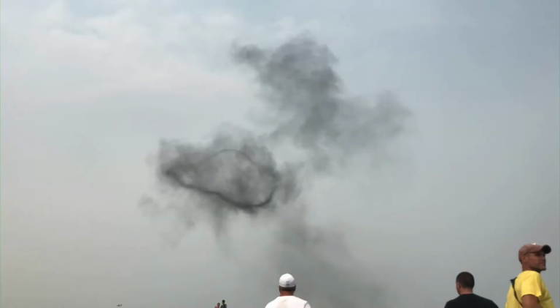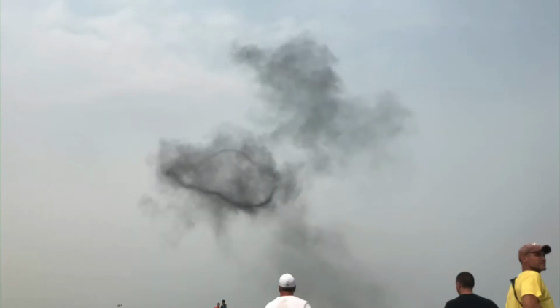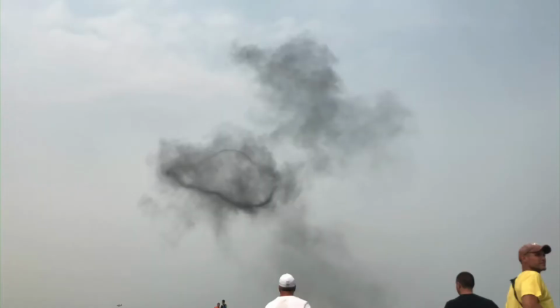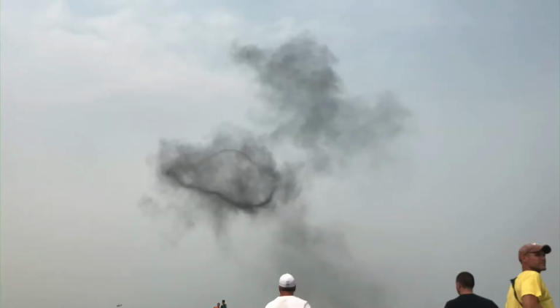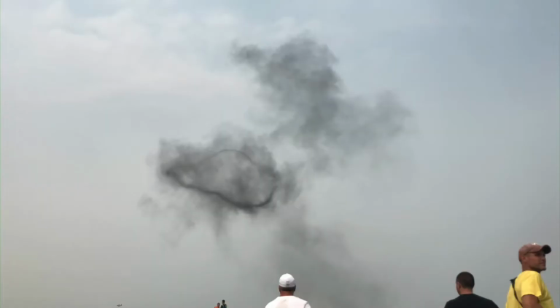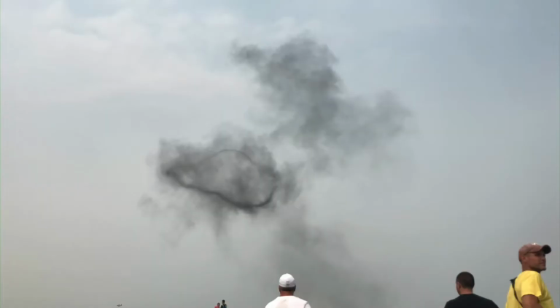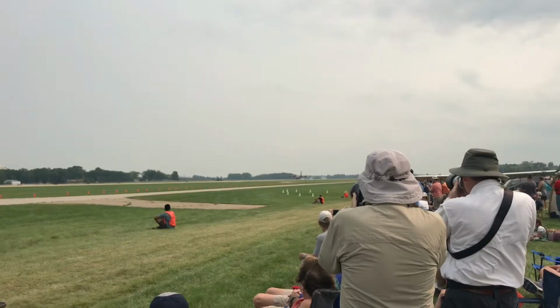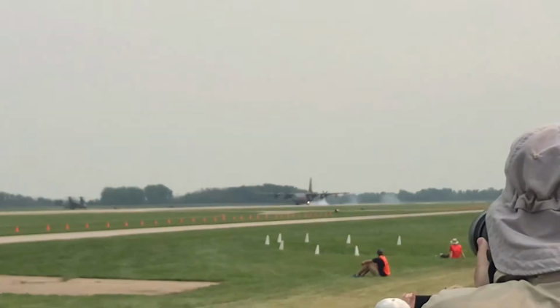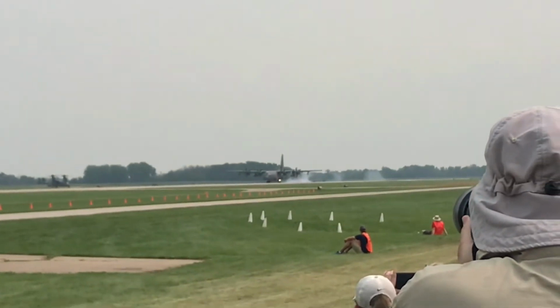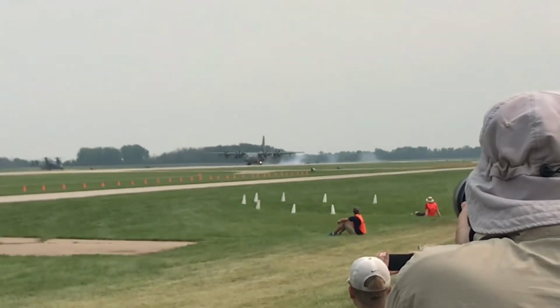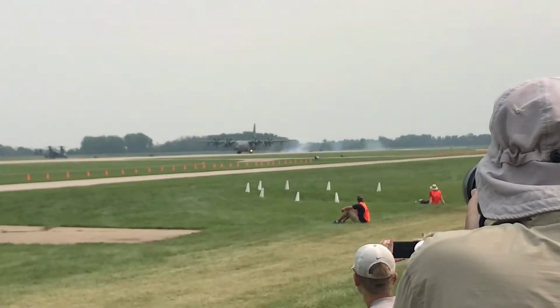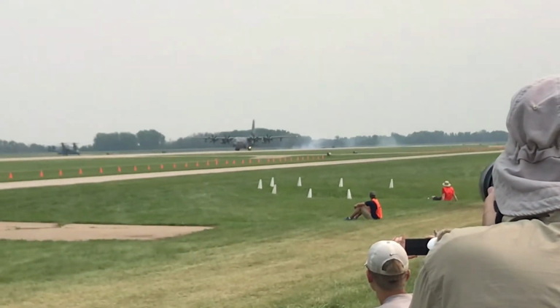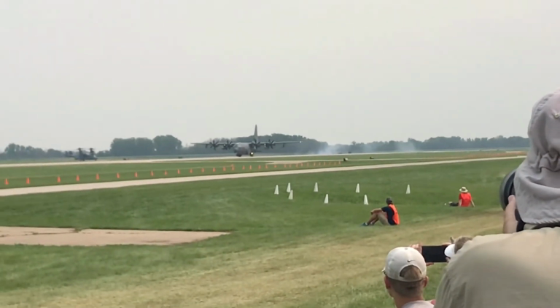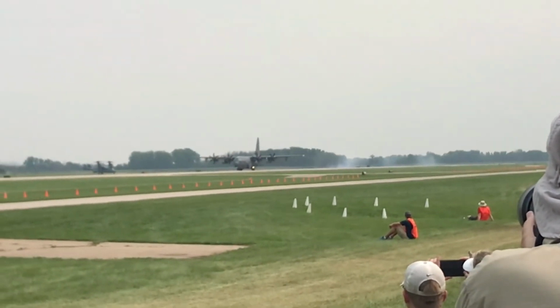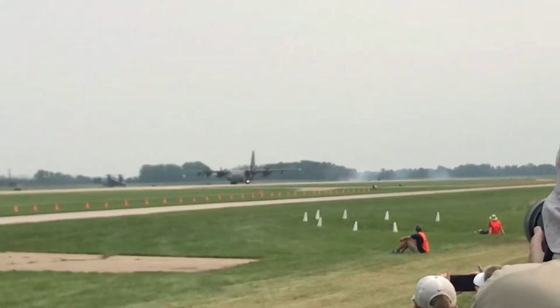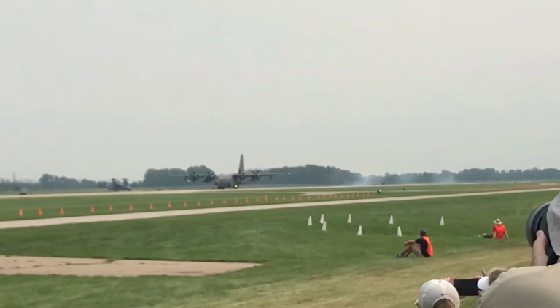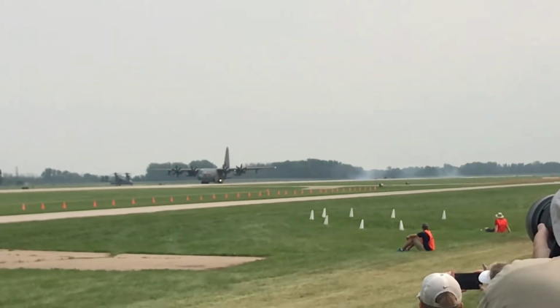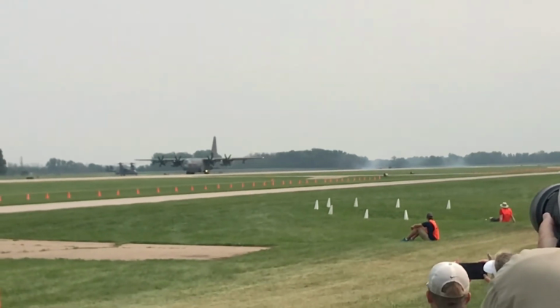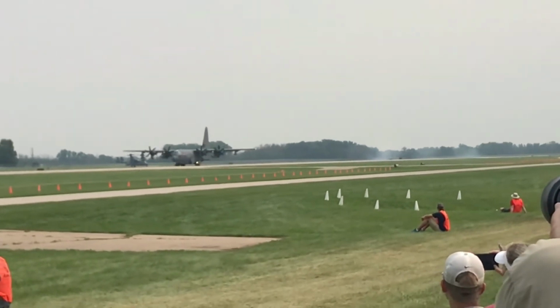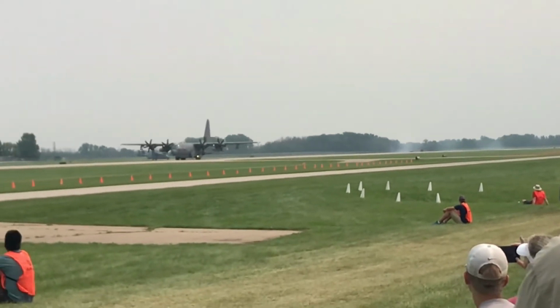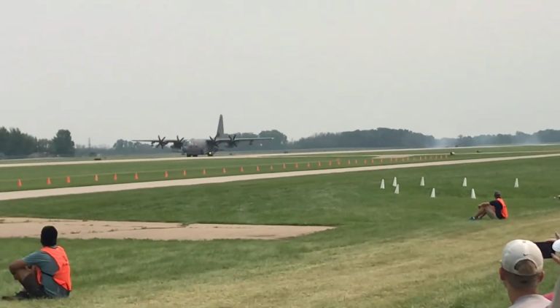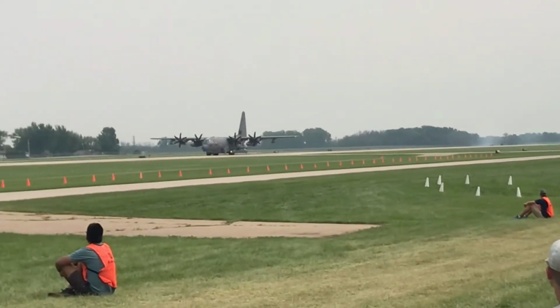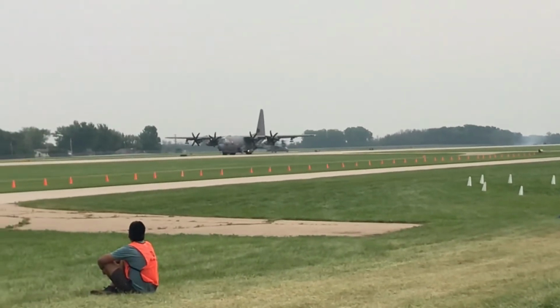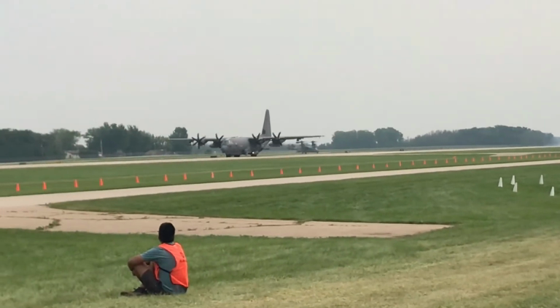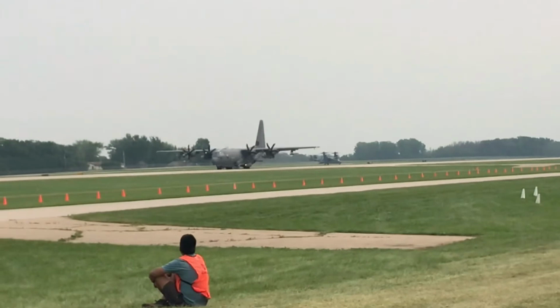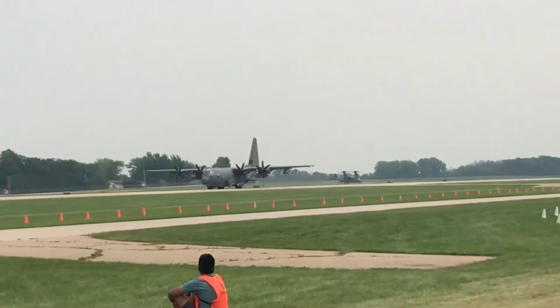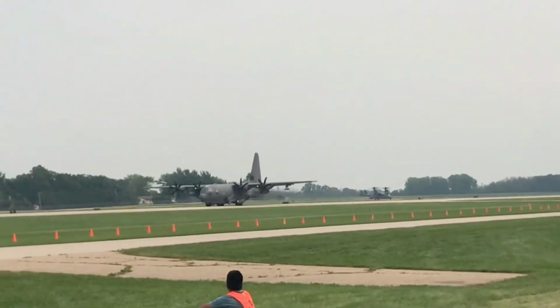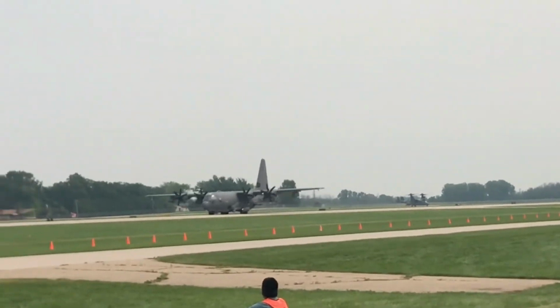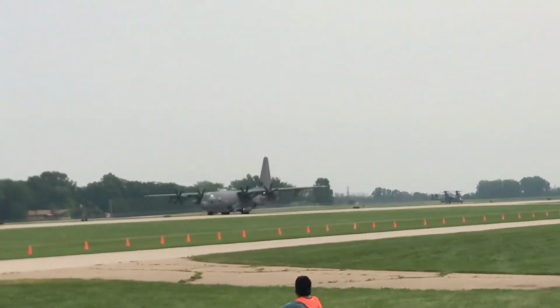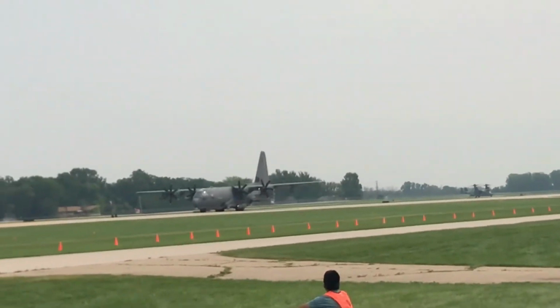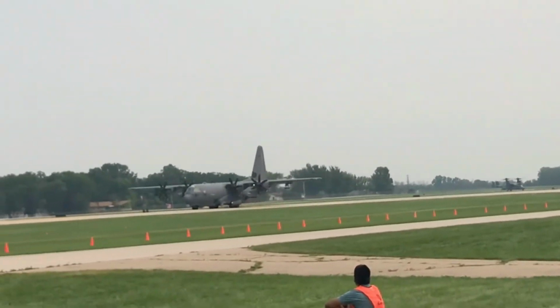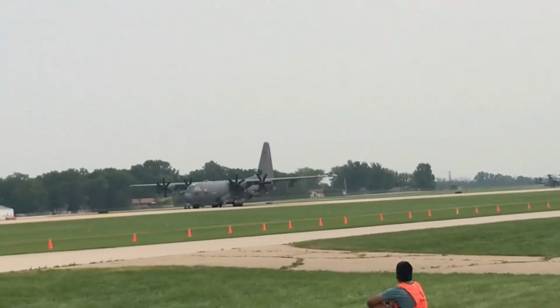This is the Special Operations Squadron, commanded by Lieutenant Colonel James and Gunners, and have to ride in a close position.